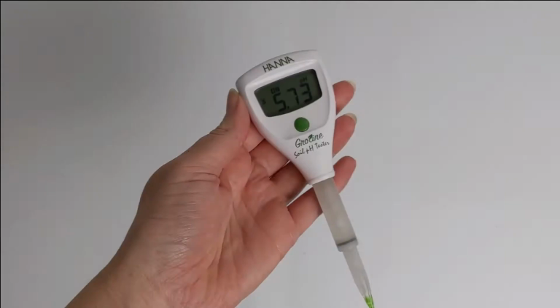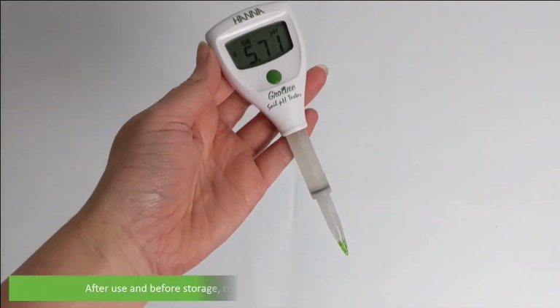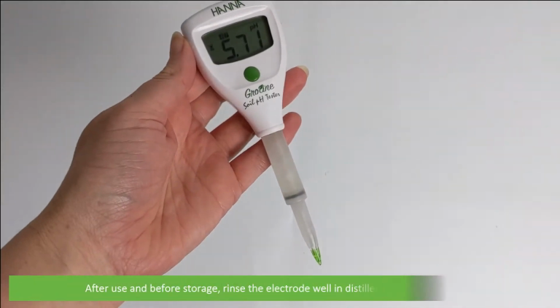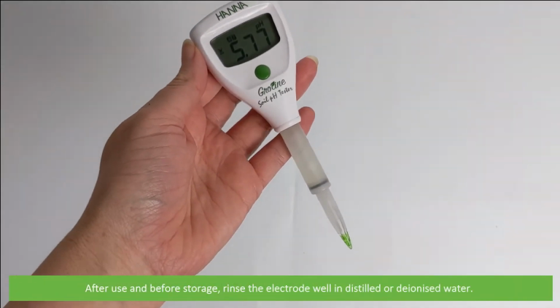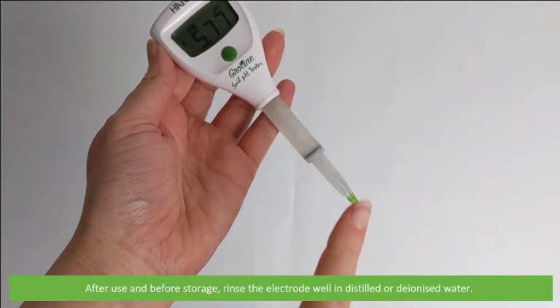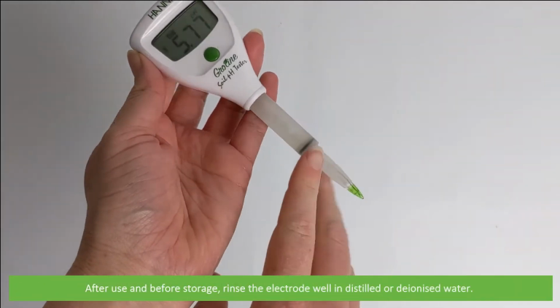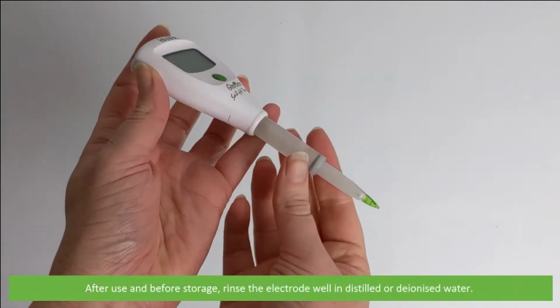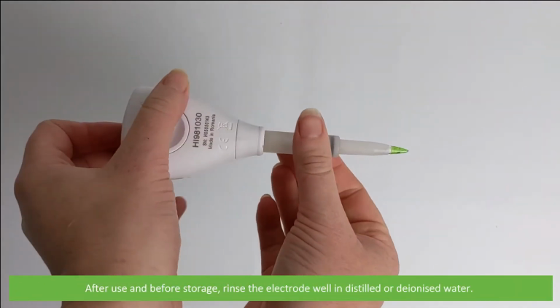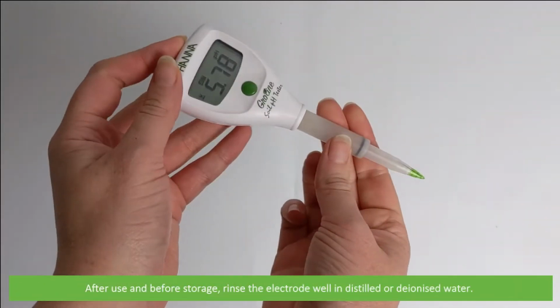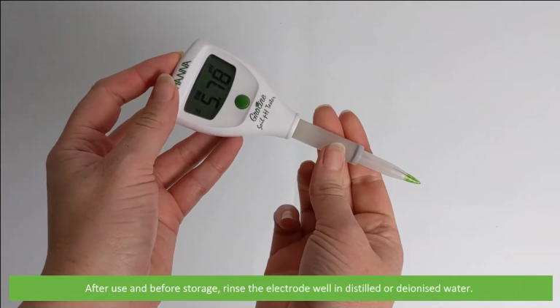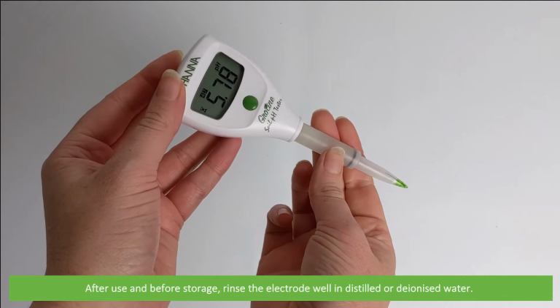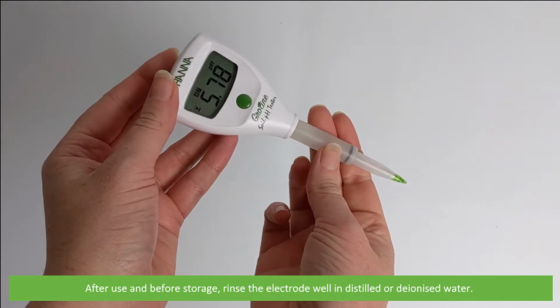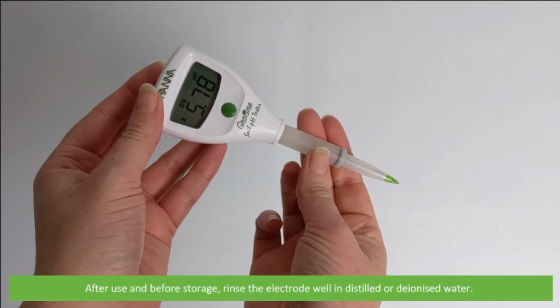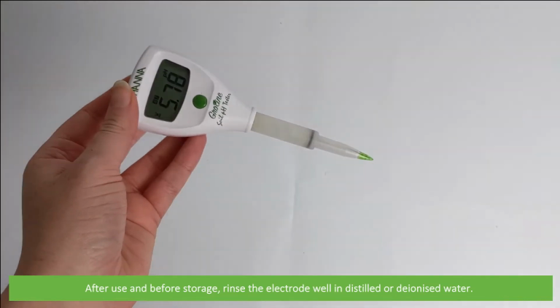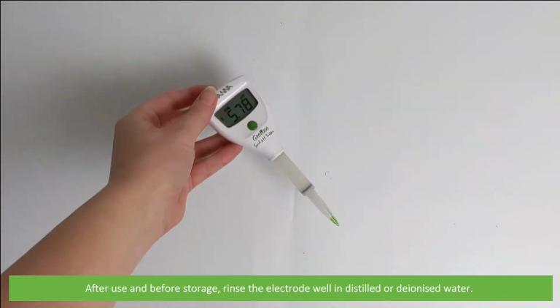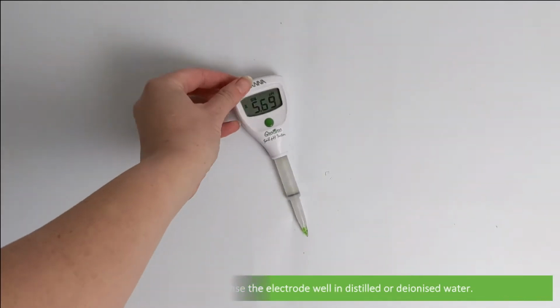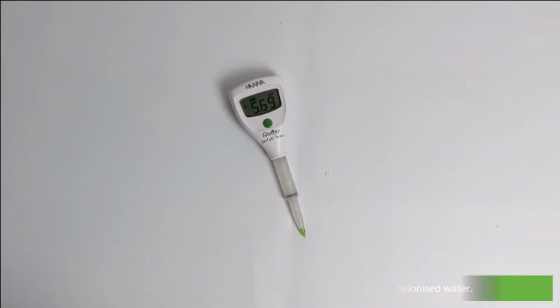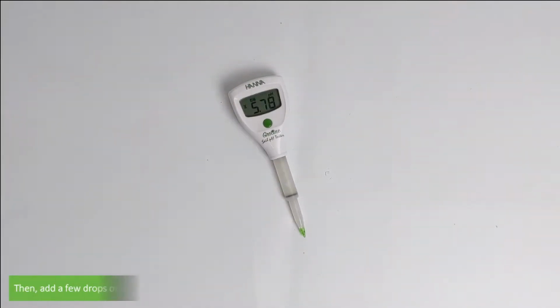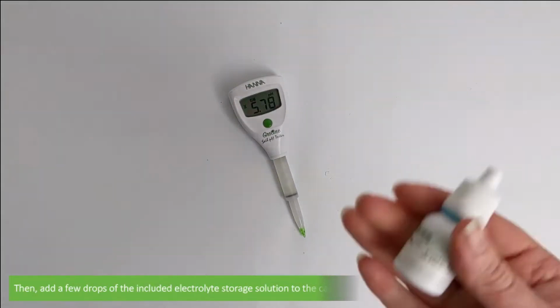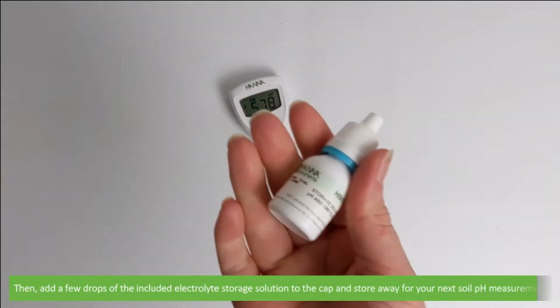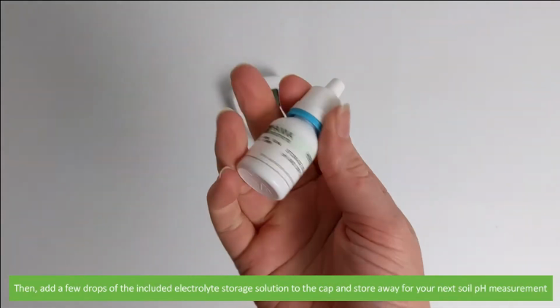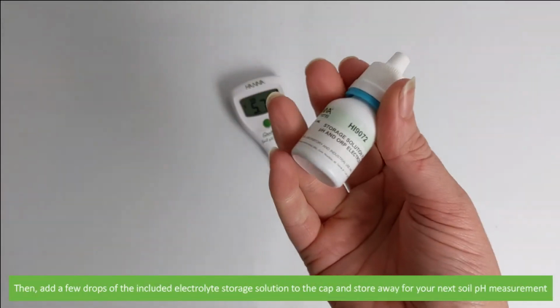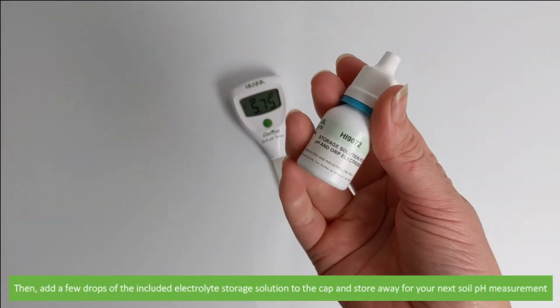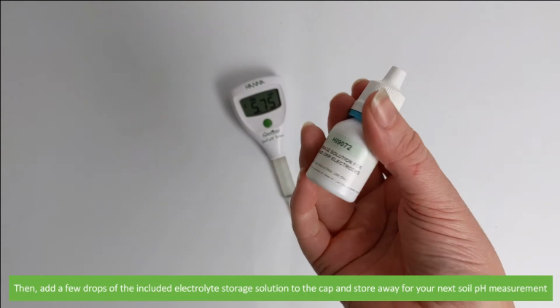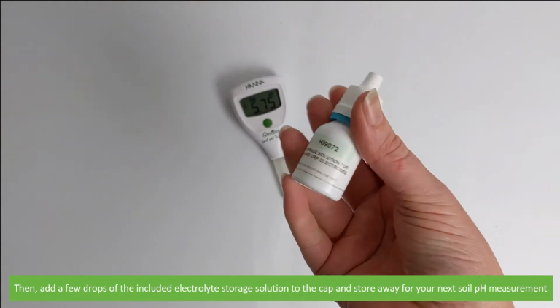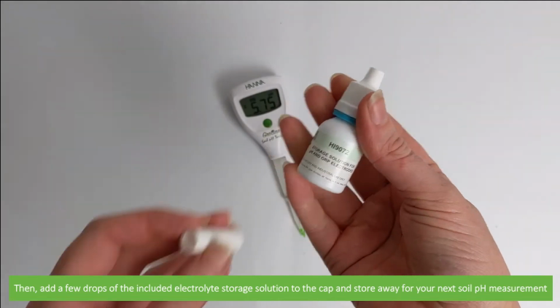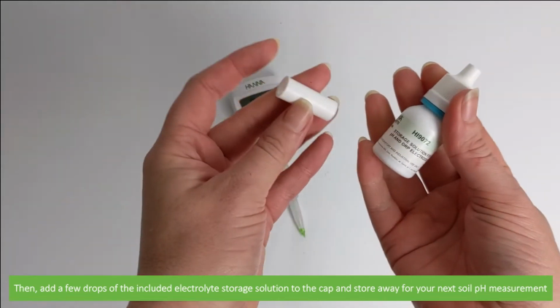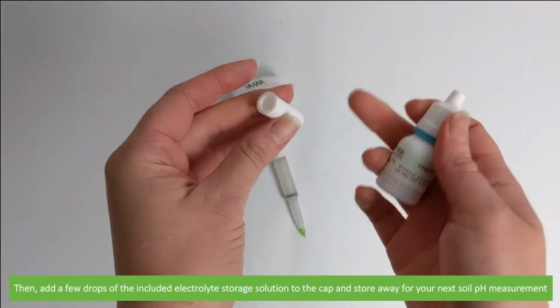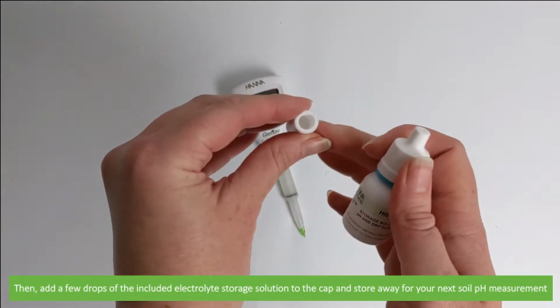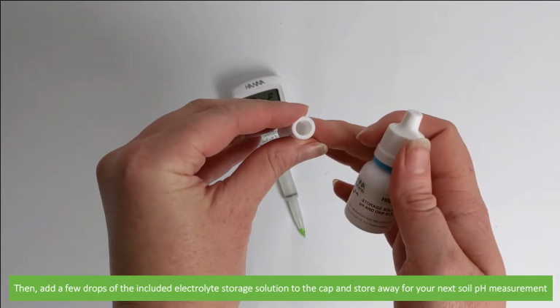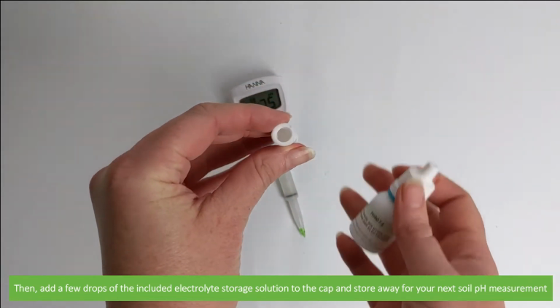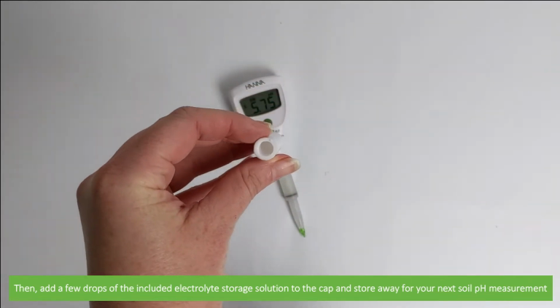After use and before storage, rinse the electrode well in distilled or deionized water. Then add a few drops of the included electrolyte storage solution to the cap and store away for your next soil pH measurement.